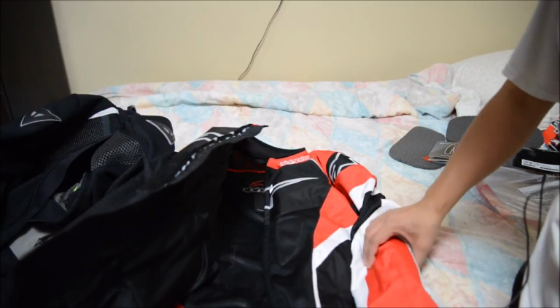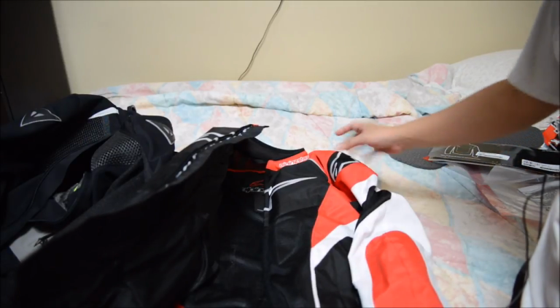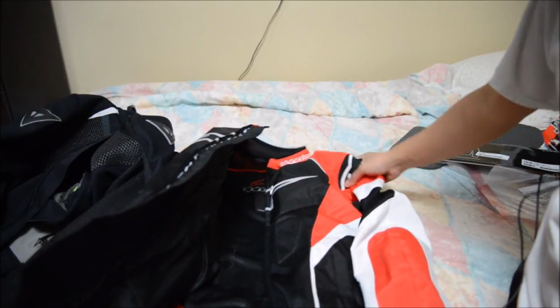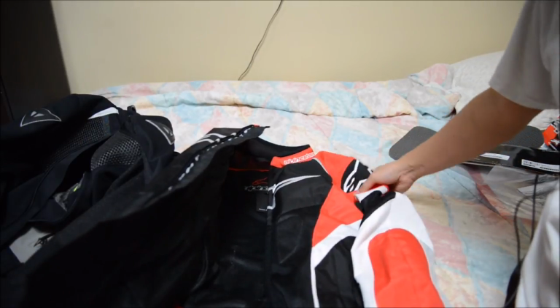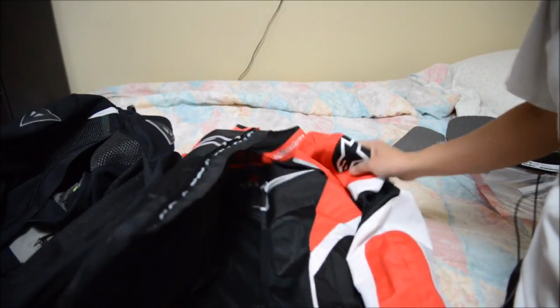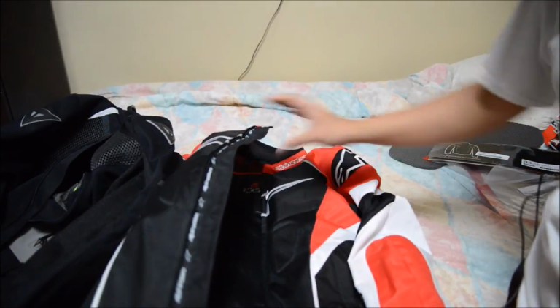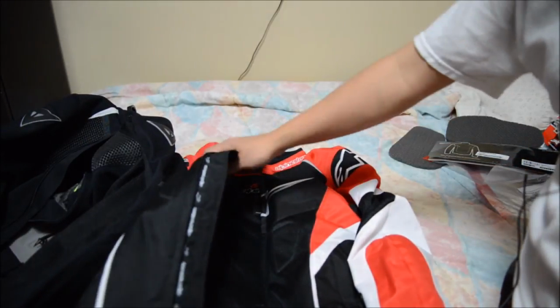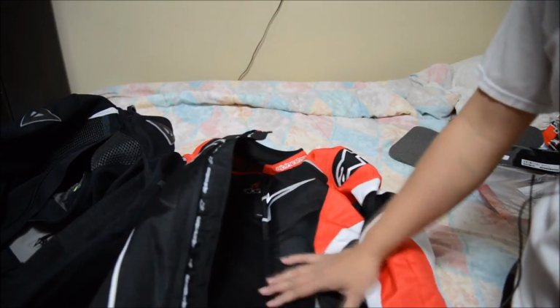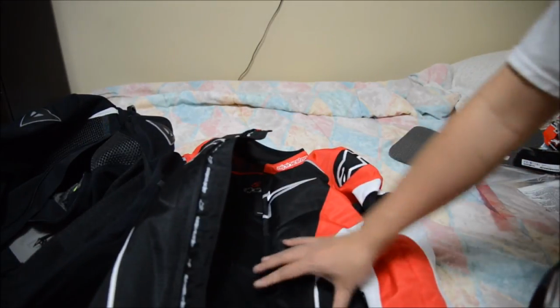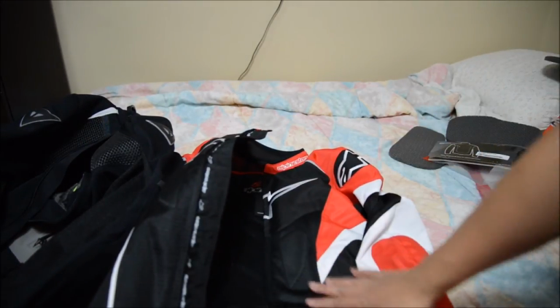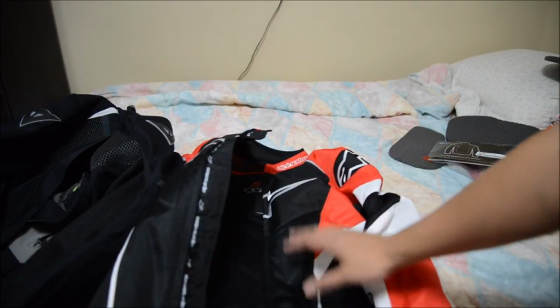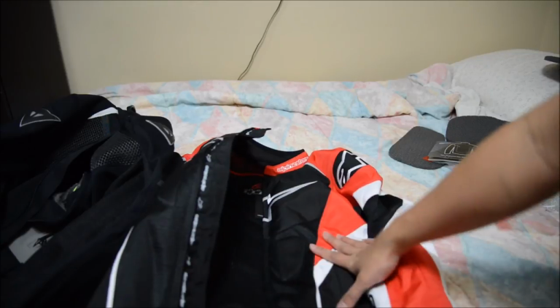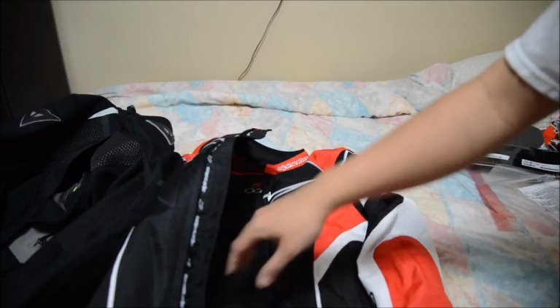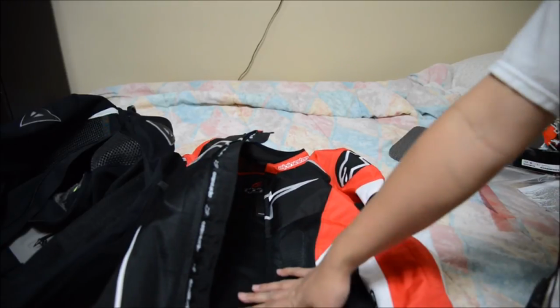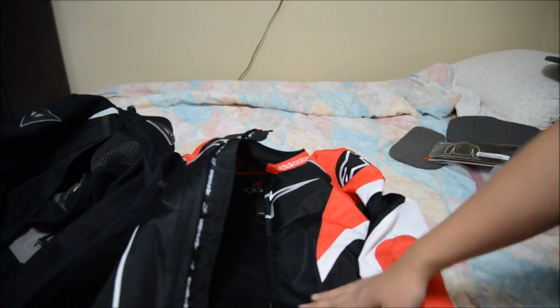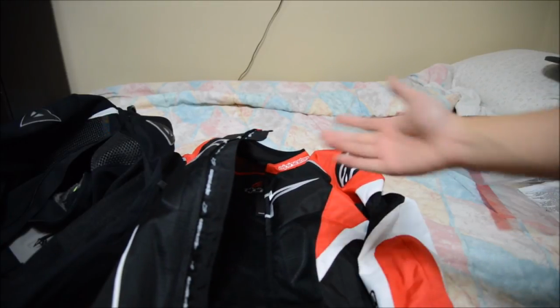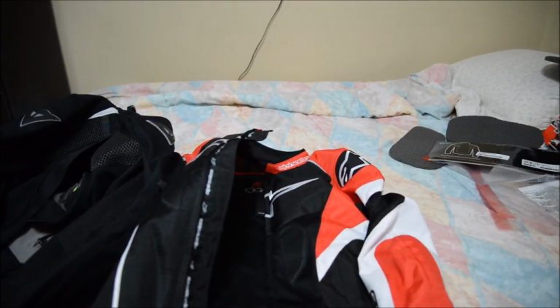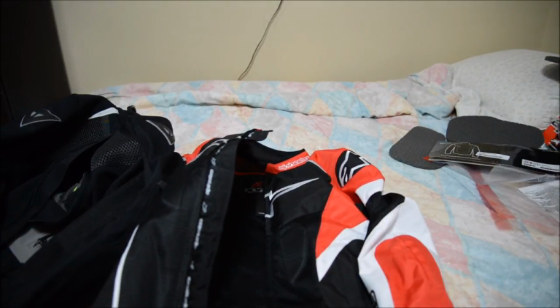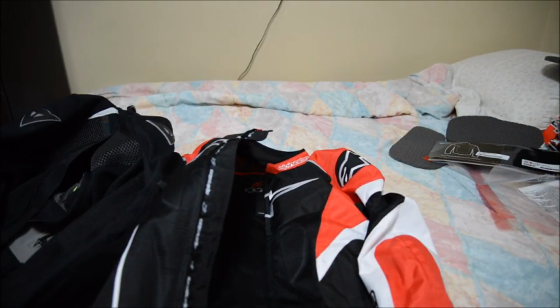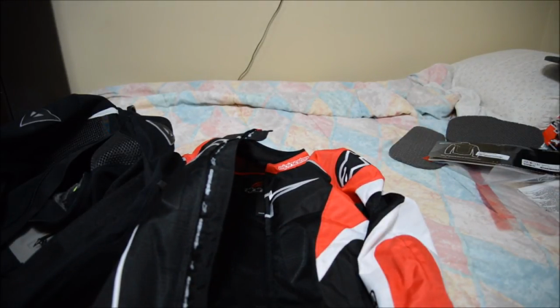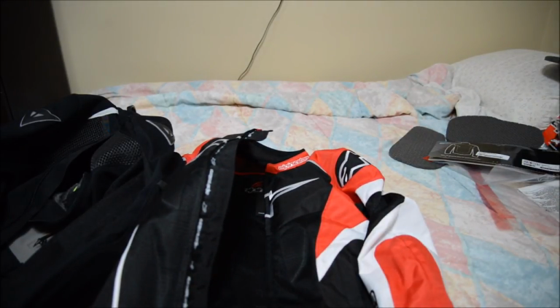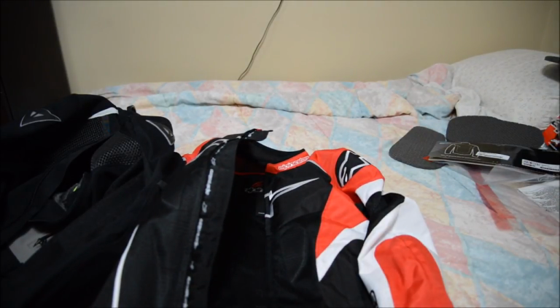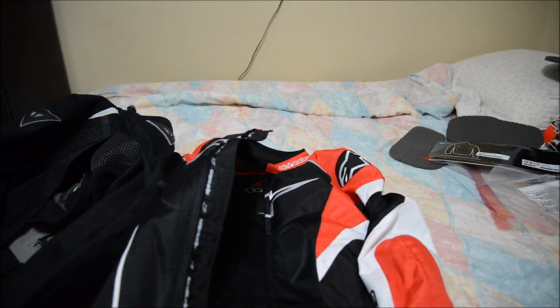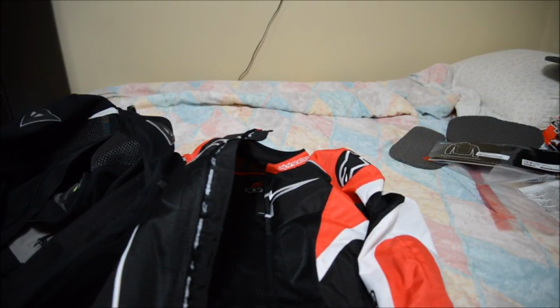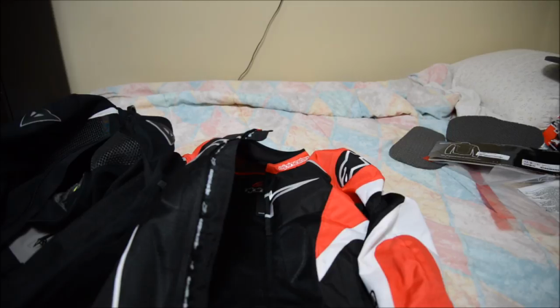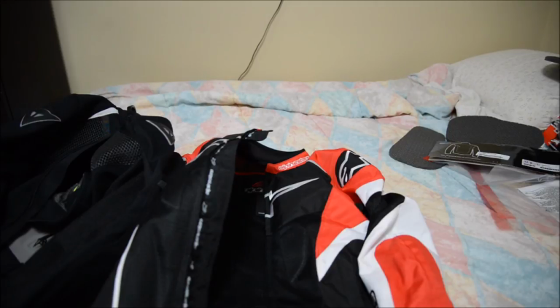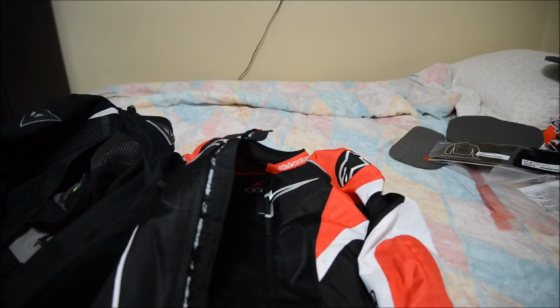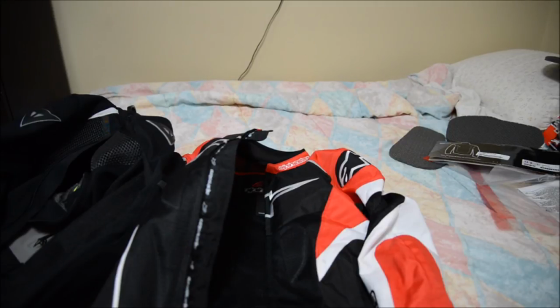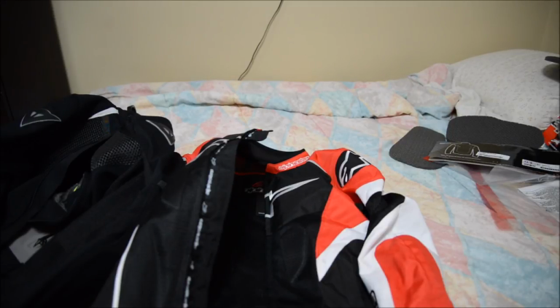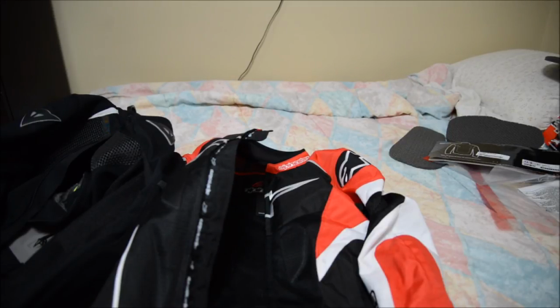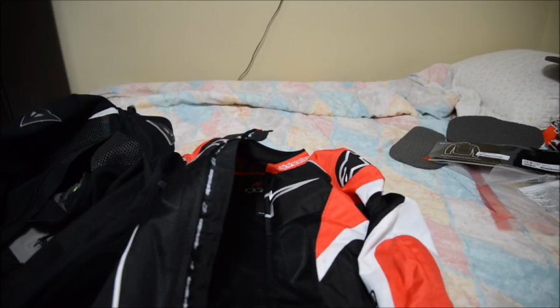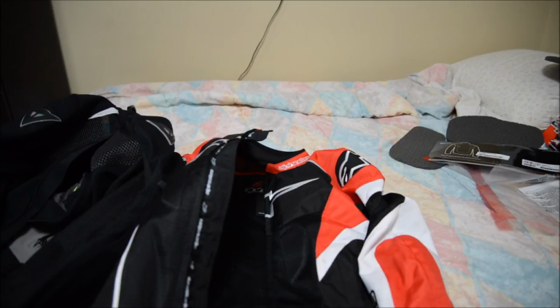Anyway, I hope that's helpful. This Alpine Stars jacket does come with armor in the elbows and shoulders as well, but now it also has chest protectors and back protectors. Hope that helps — if you have any questions, let me know in the comments. This is him with PhotoCycling, I'll see you next time.